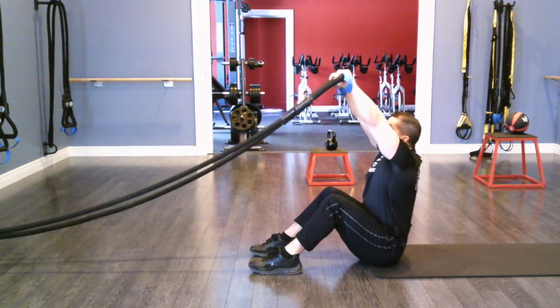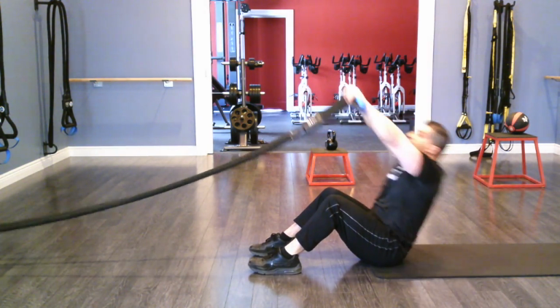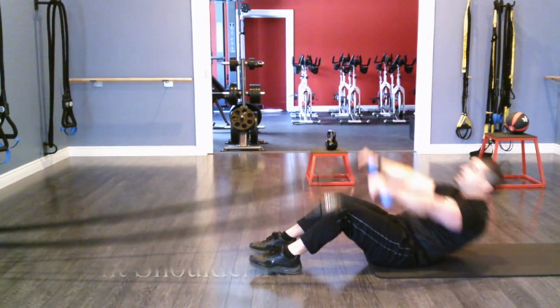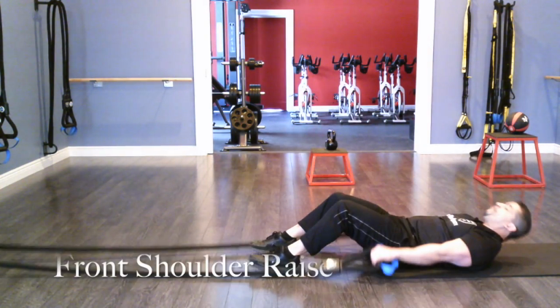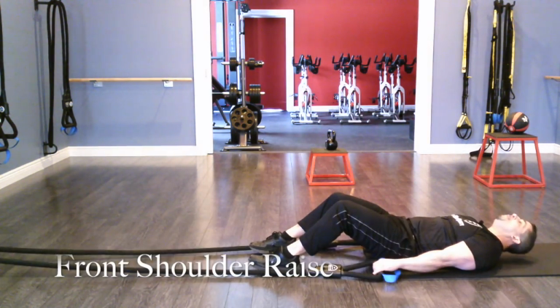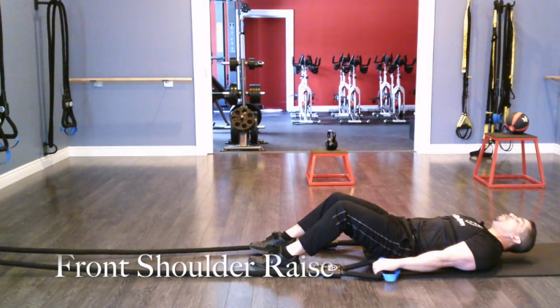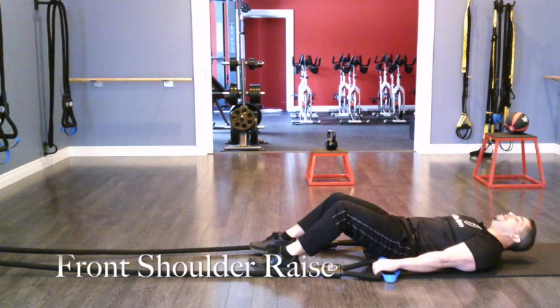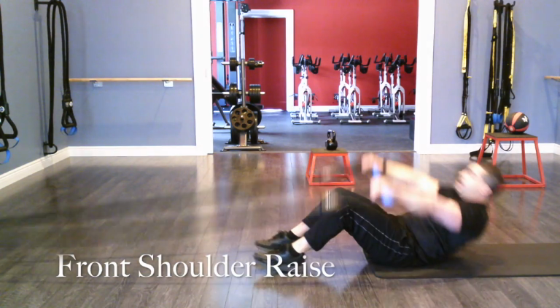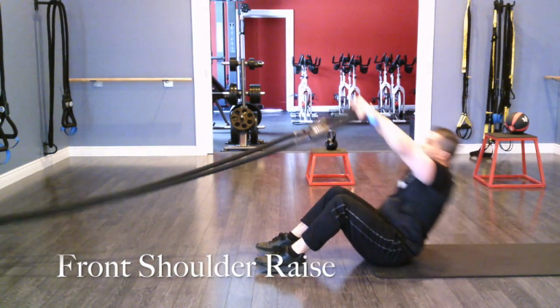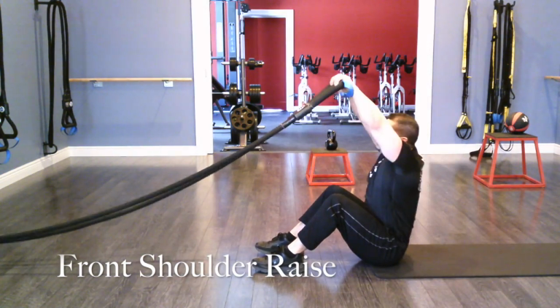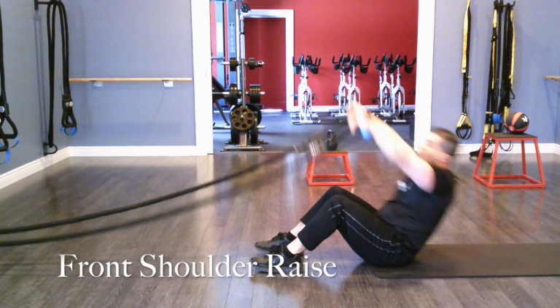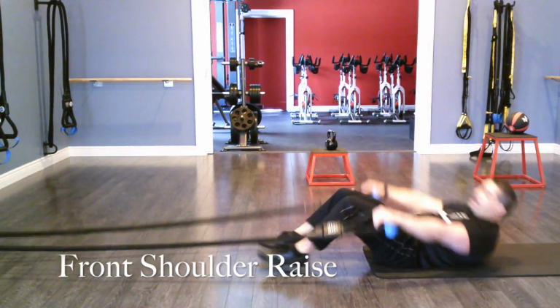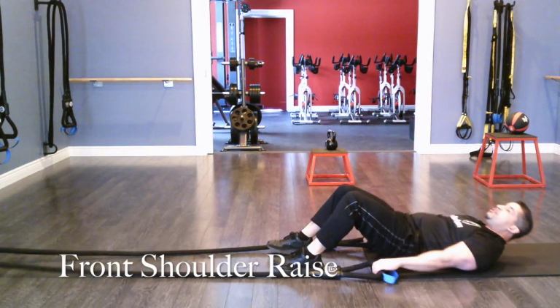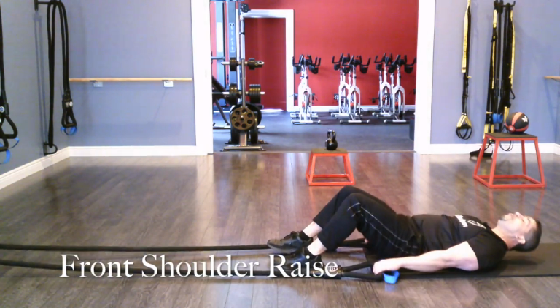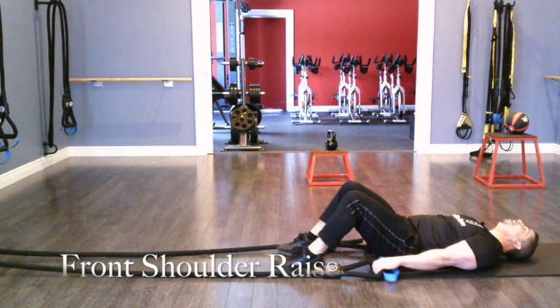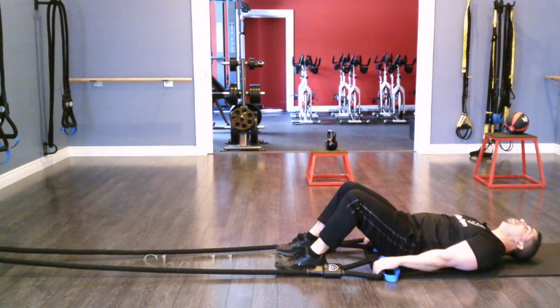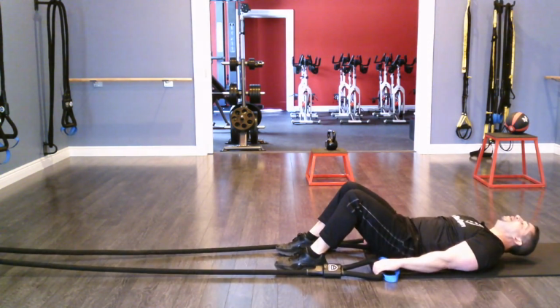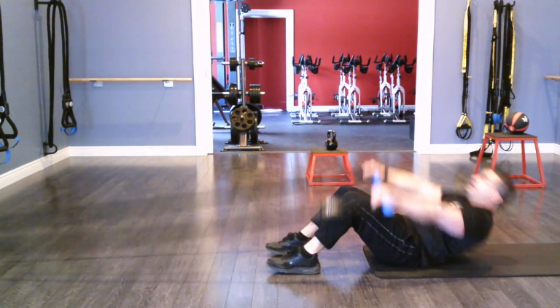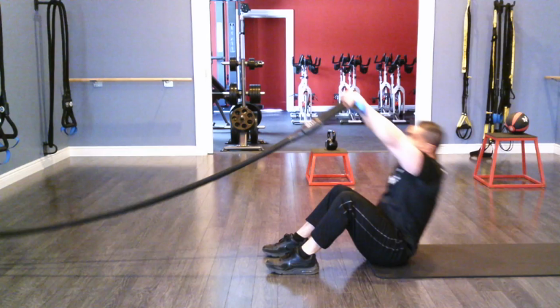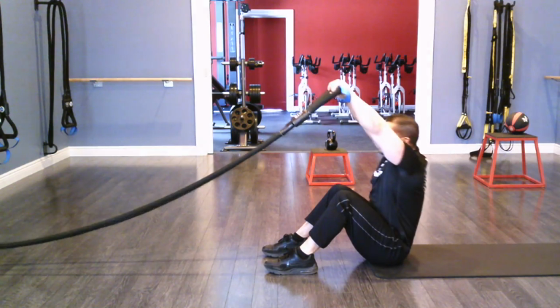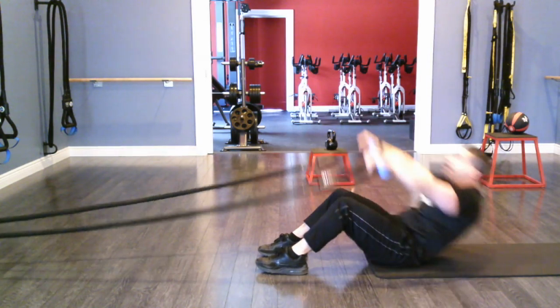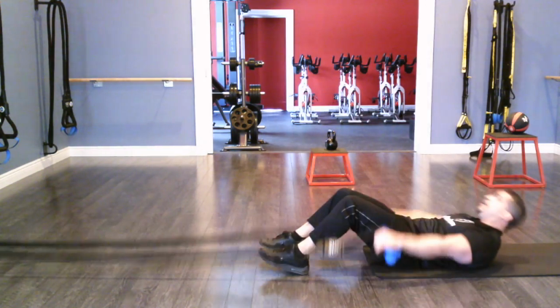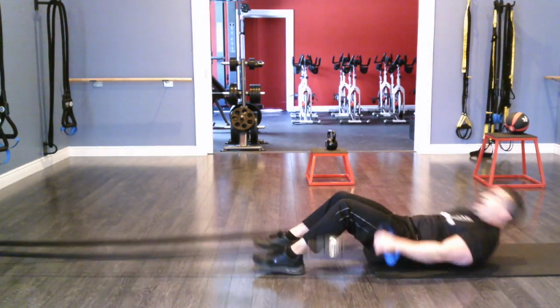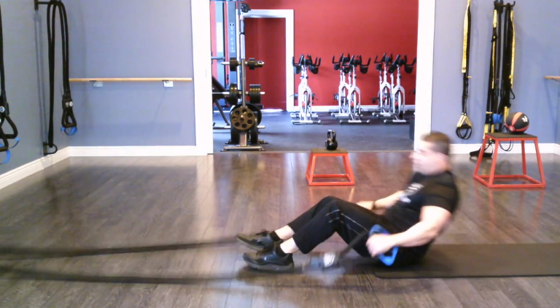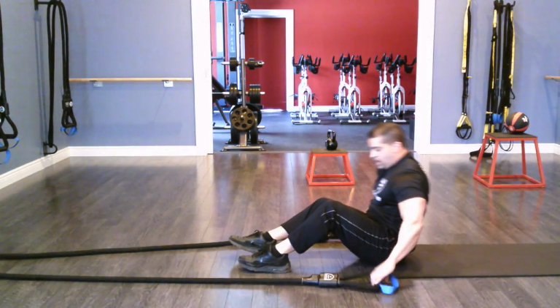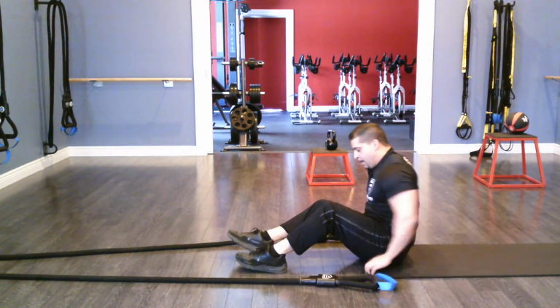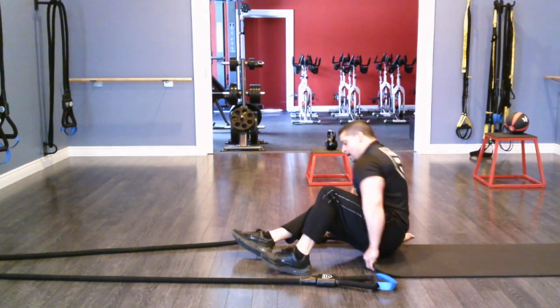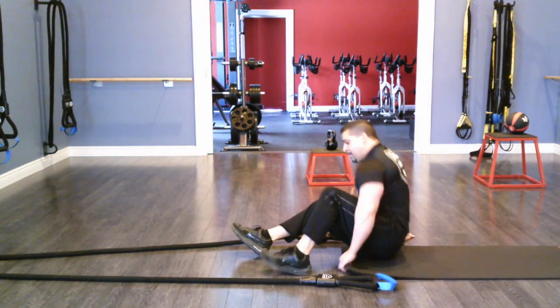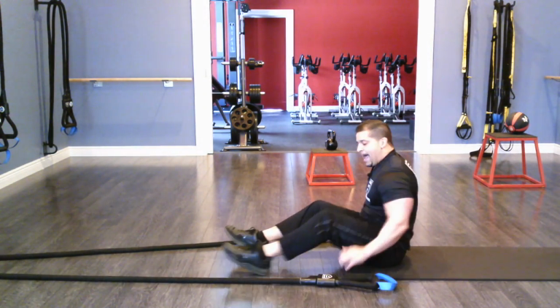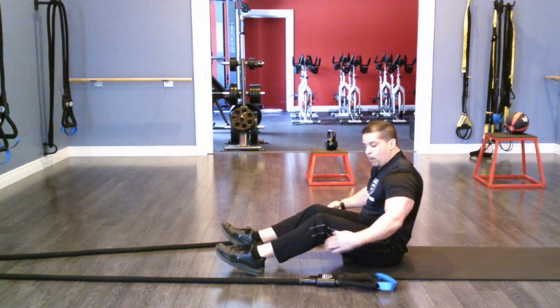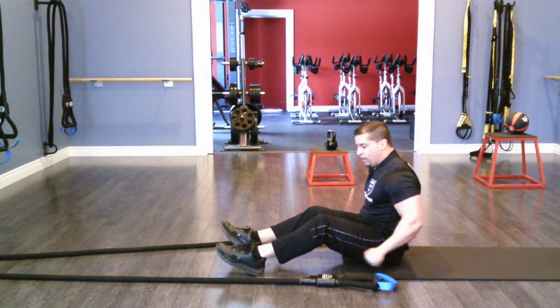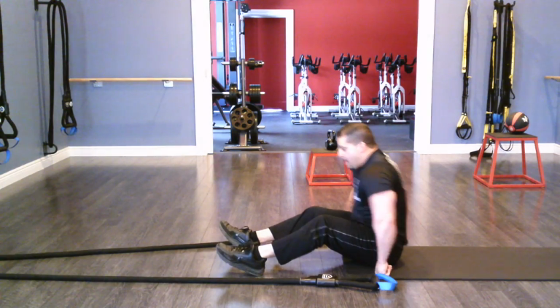Now I'll do a front shoulder raise. Palms facing down, coming up just like if you were doing a front dumbbell shoulder raise. Make sure you have tension on the rope when you do this — just like this.